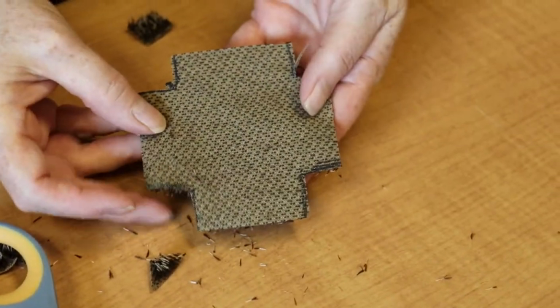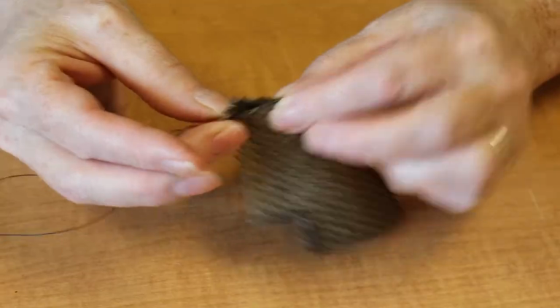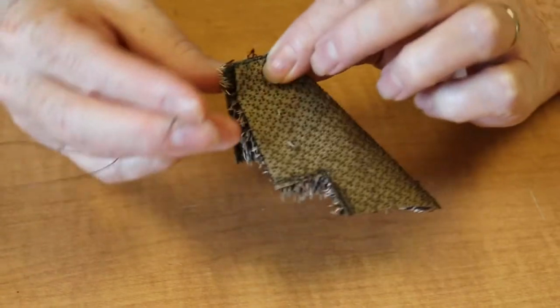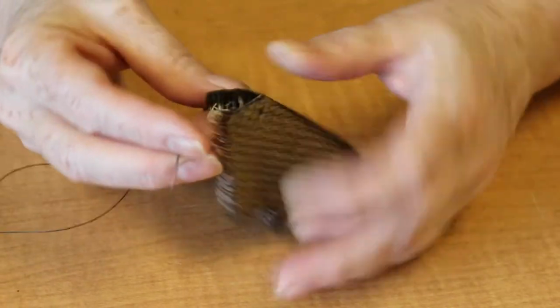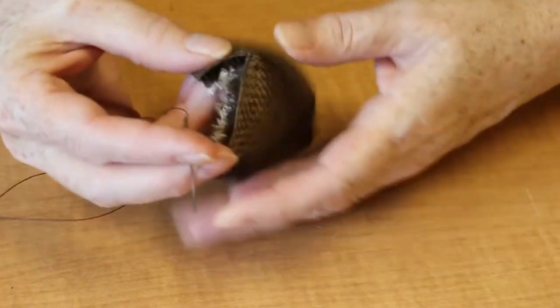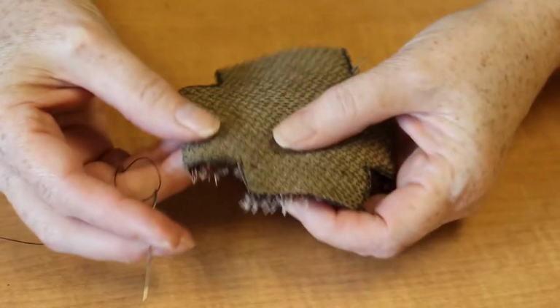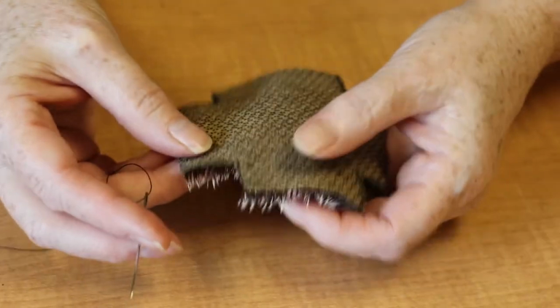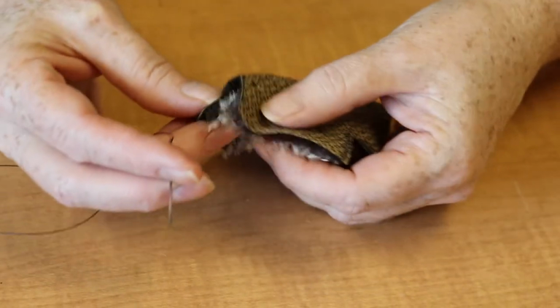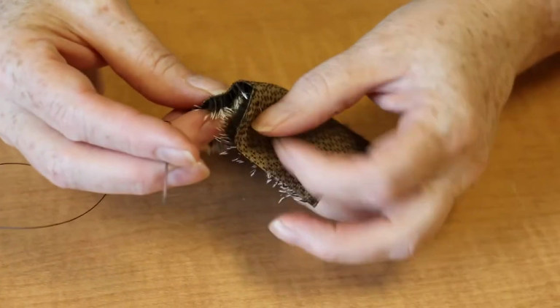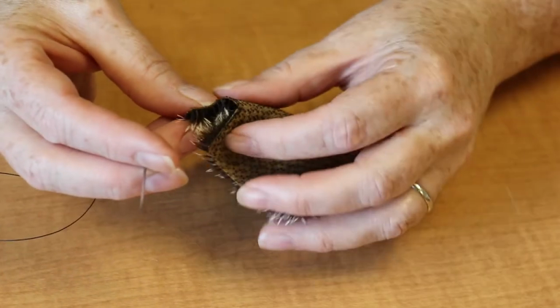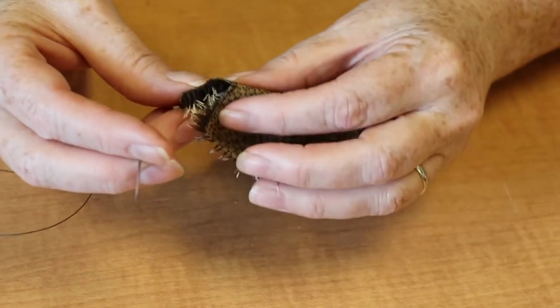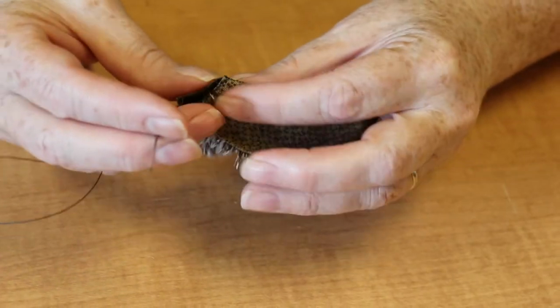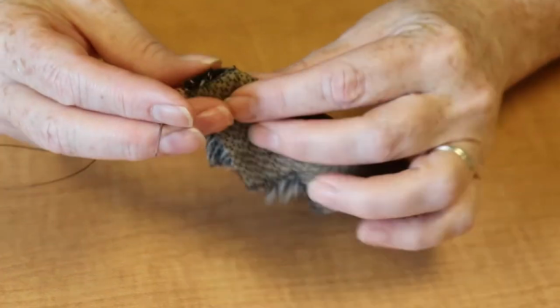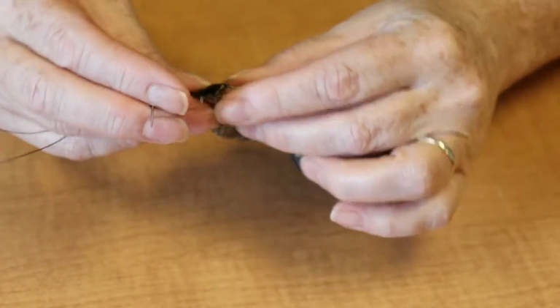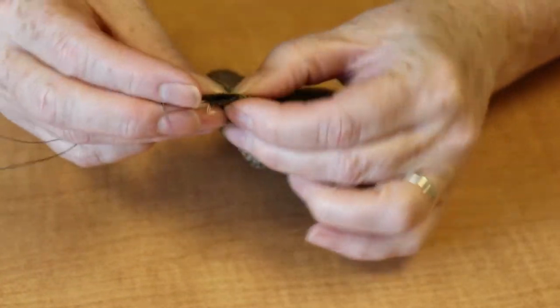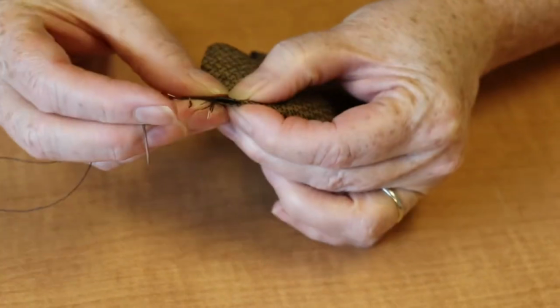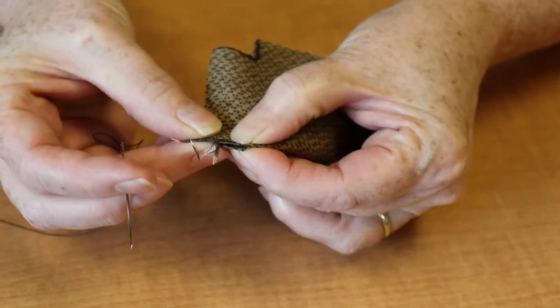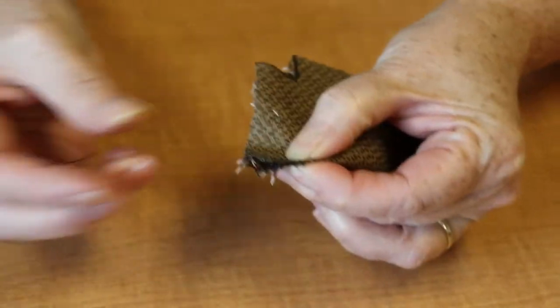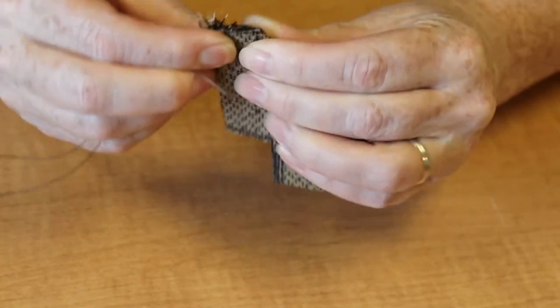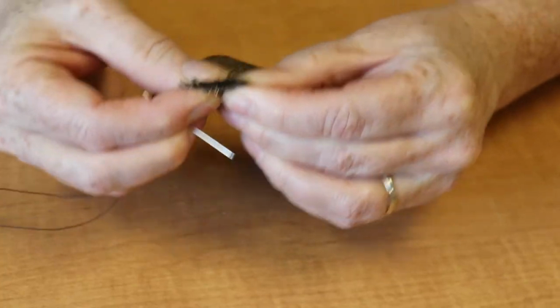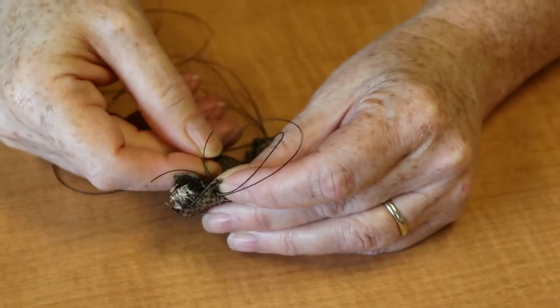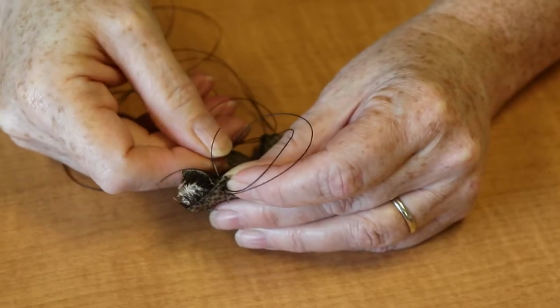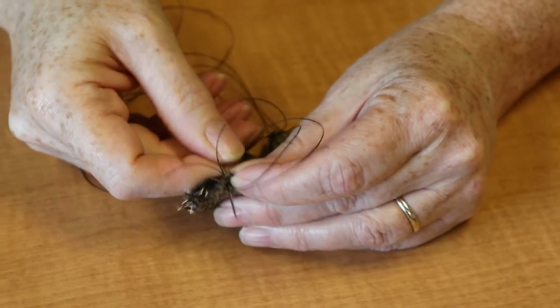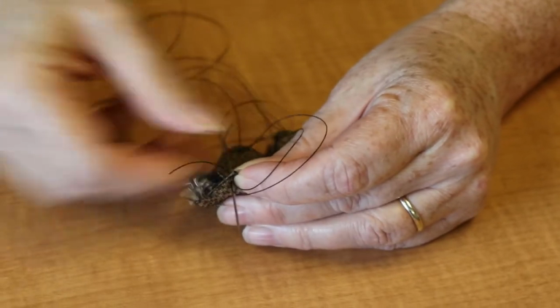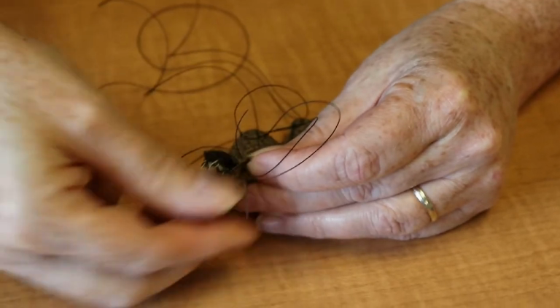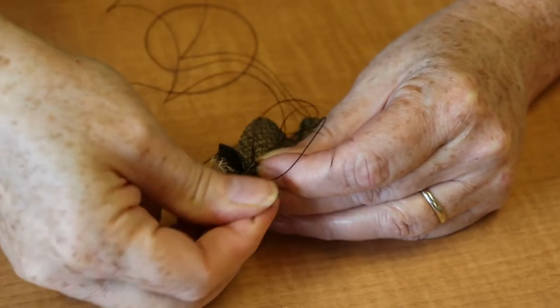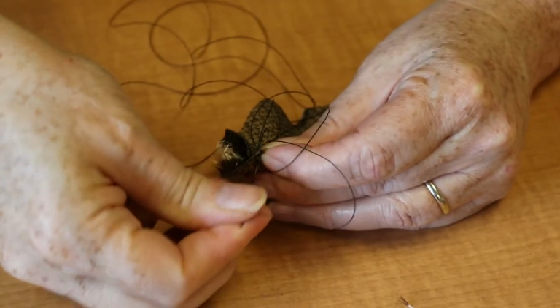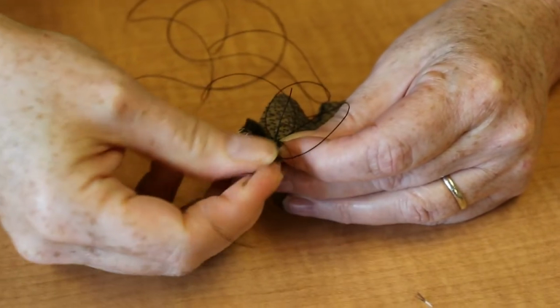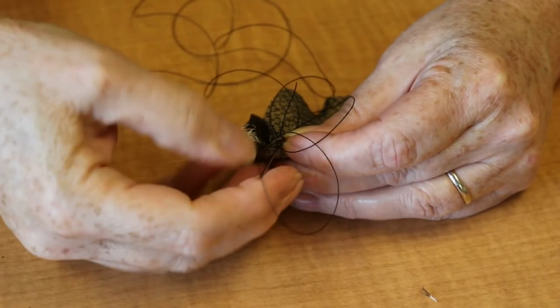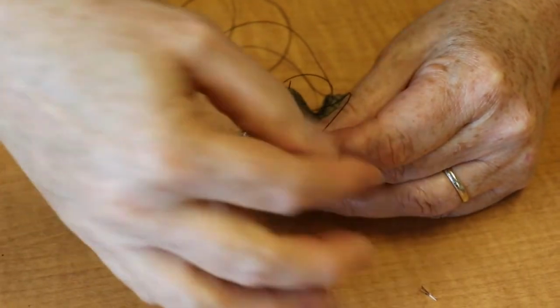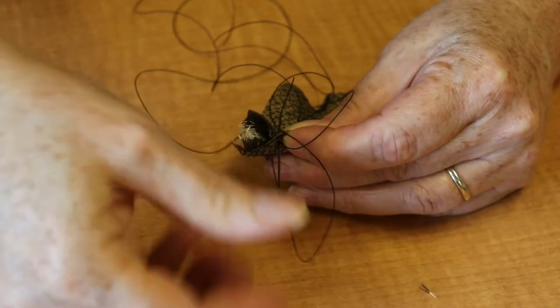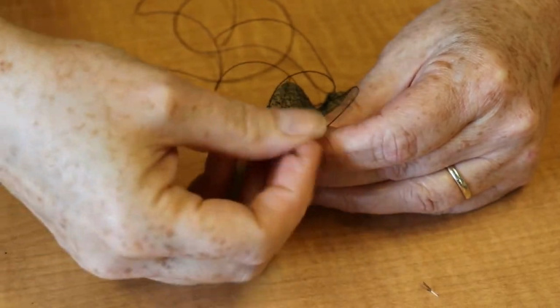Next we're going to sew each little corner together. Pinch the fabric with the wrong side out and take a needle and thread with a knotted end and whip stitch each corner together.